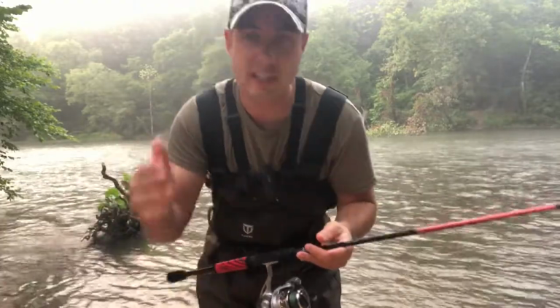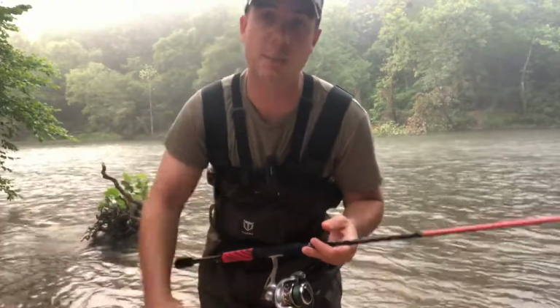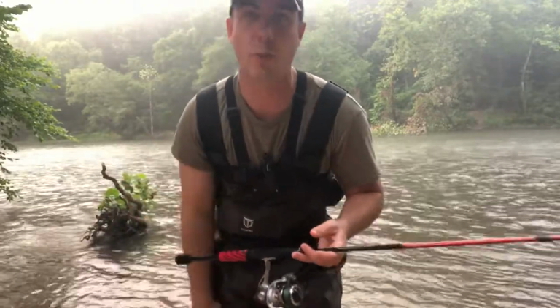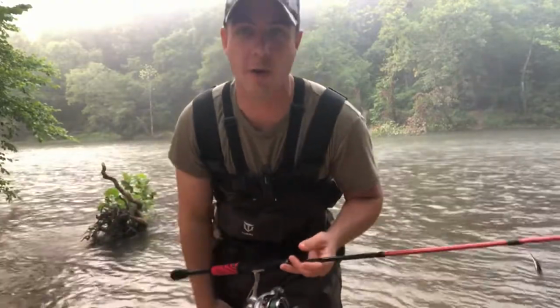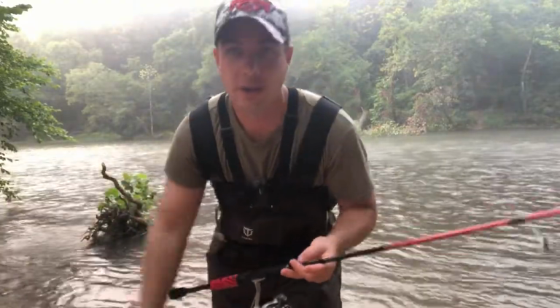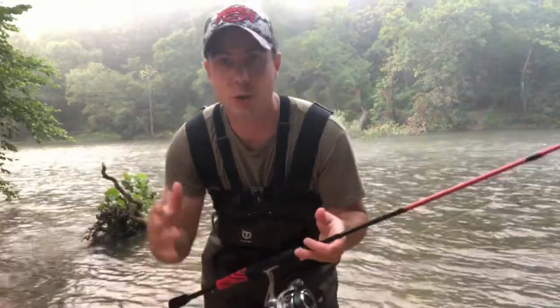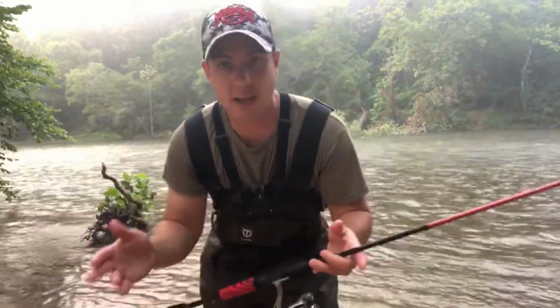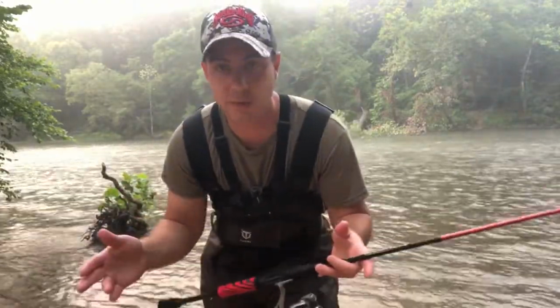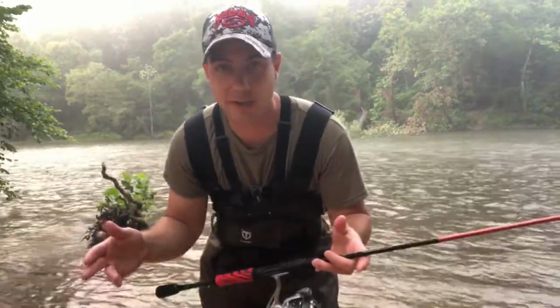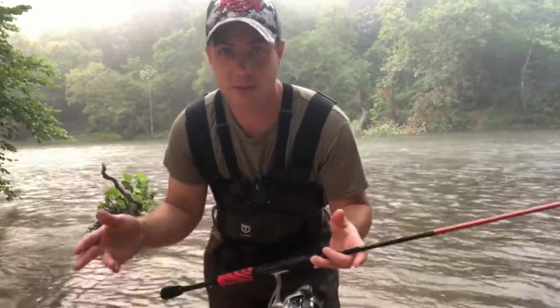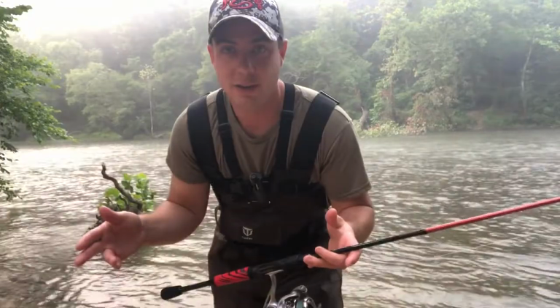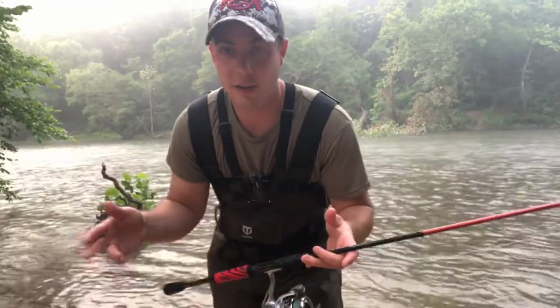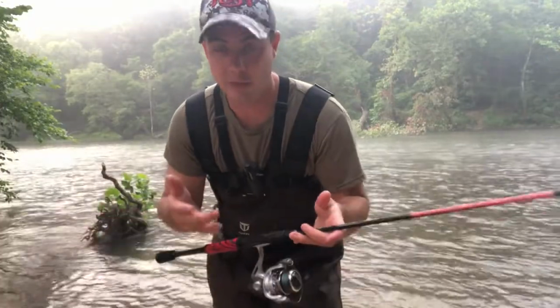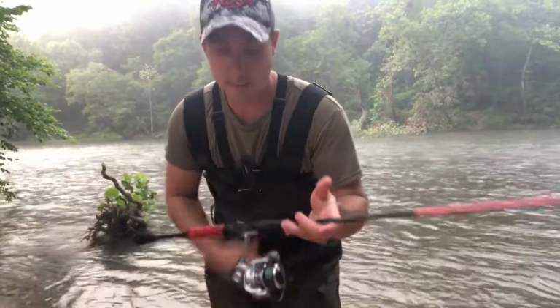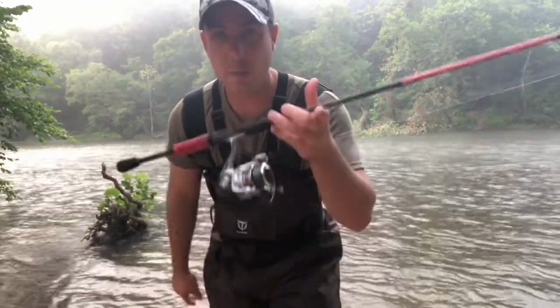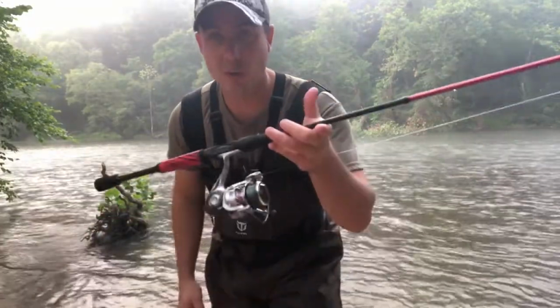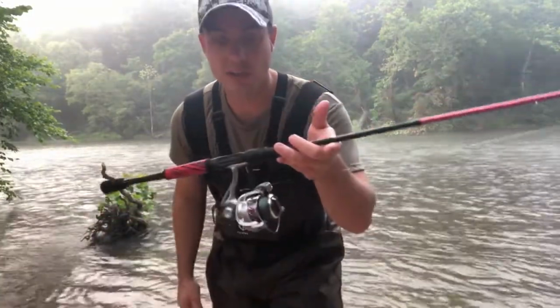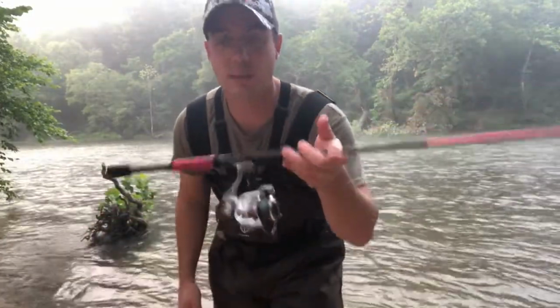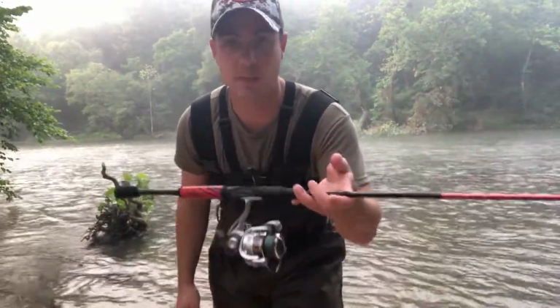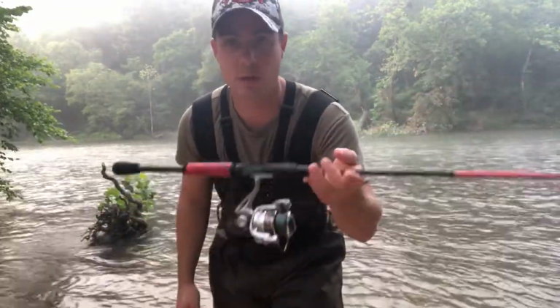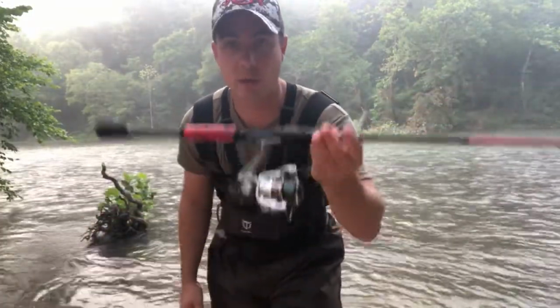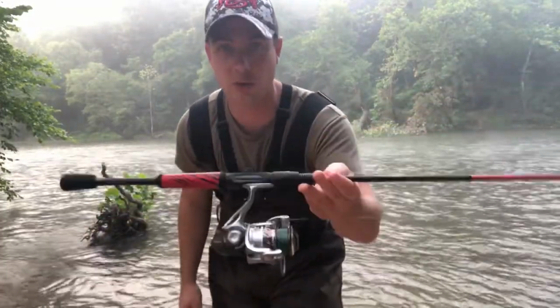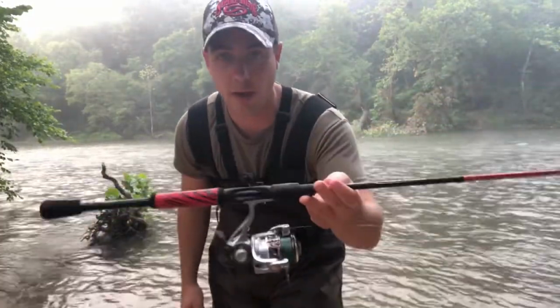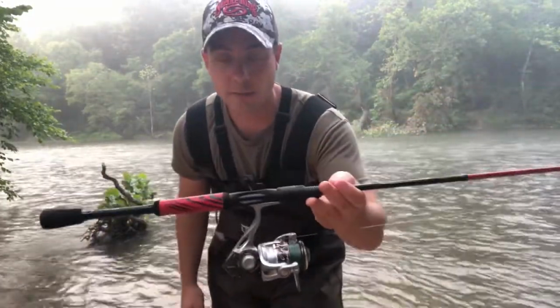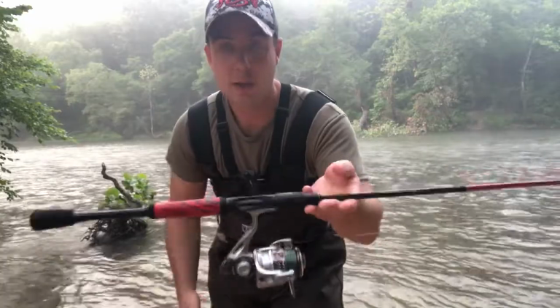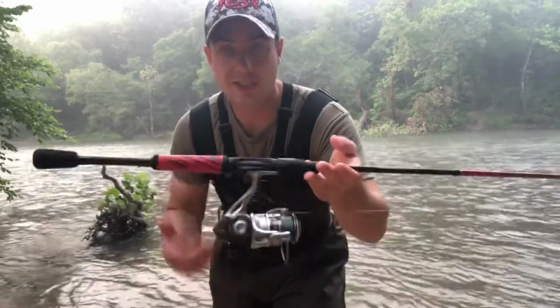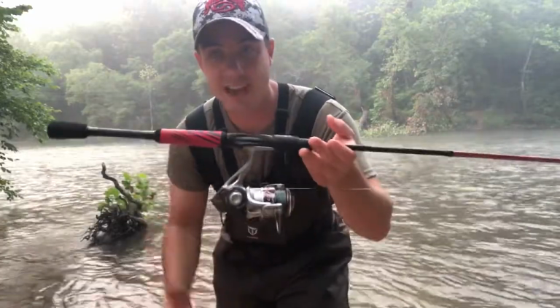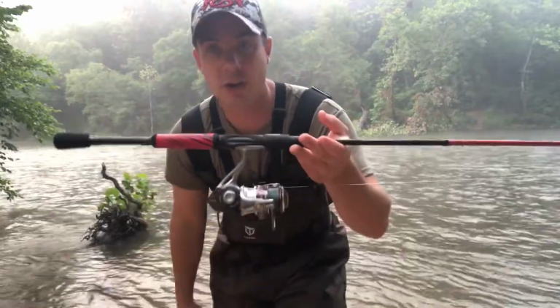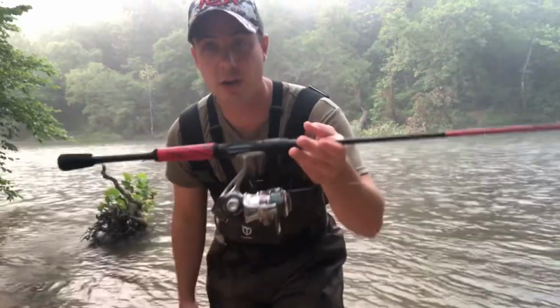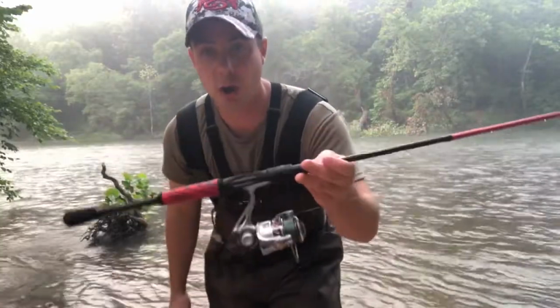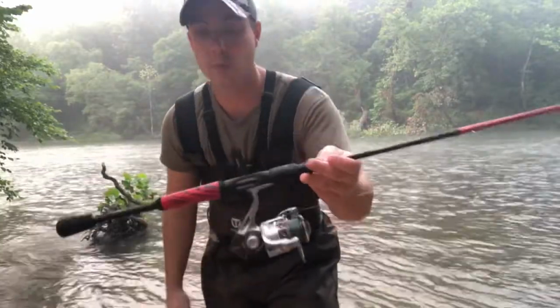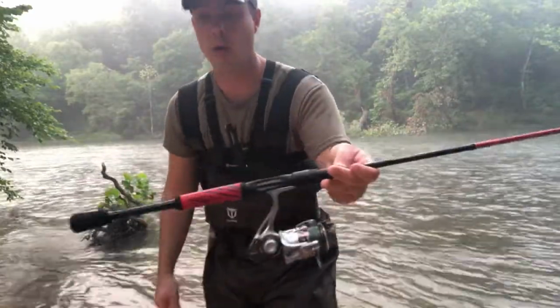$56 at Walmart — you couldn't ask for a better deal. I thought about picking up multiple ones of these, but the last time I went back to Walmart they were sold out, because it's that good of a rod and reel combo.